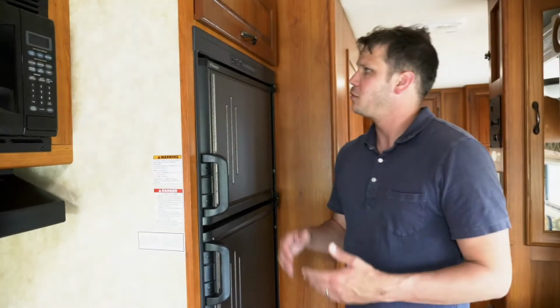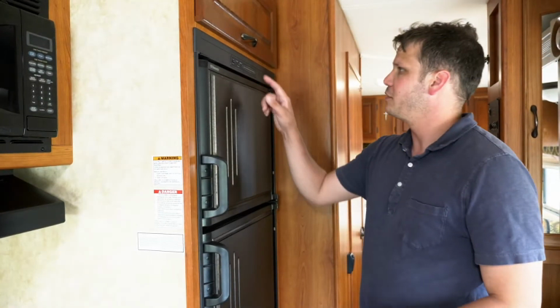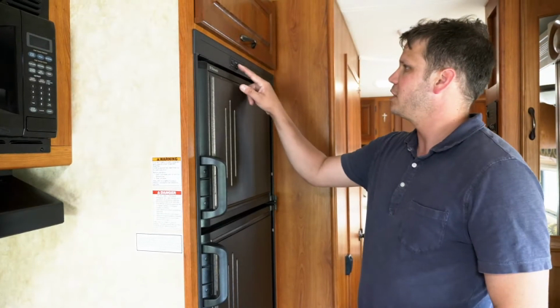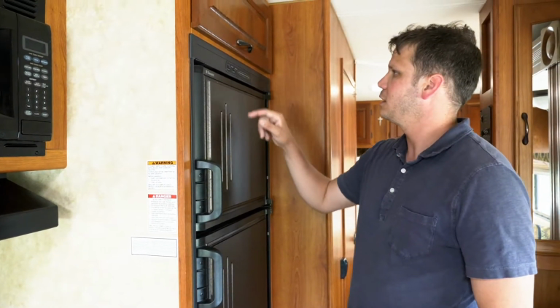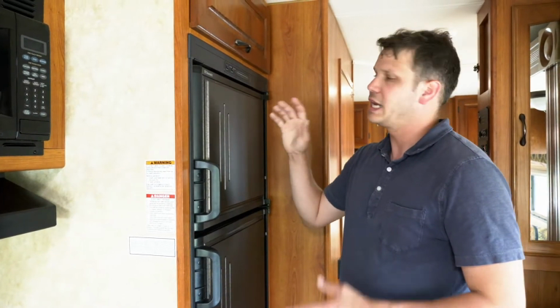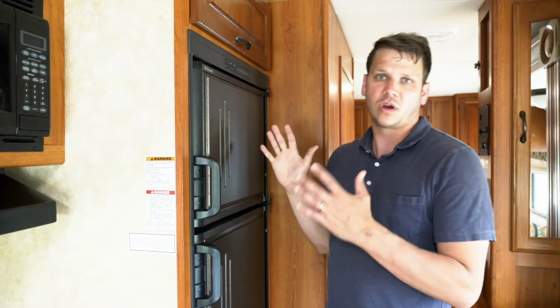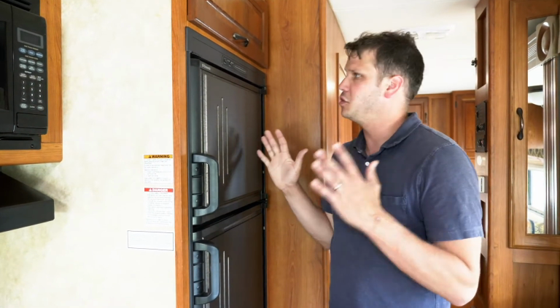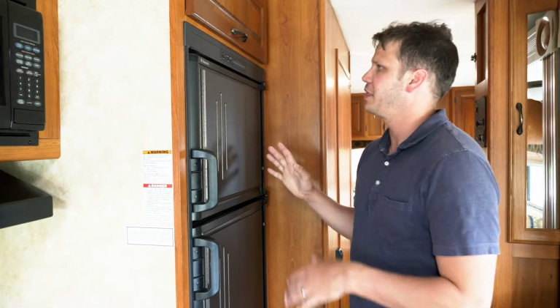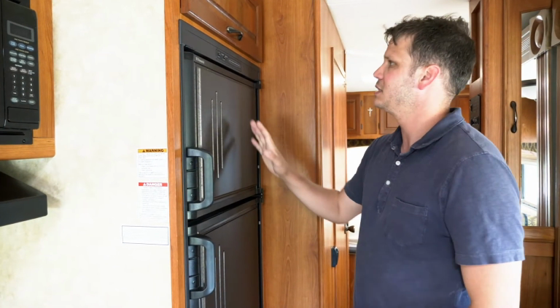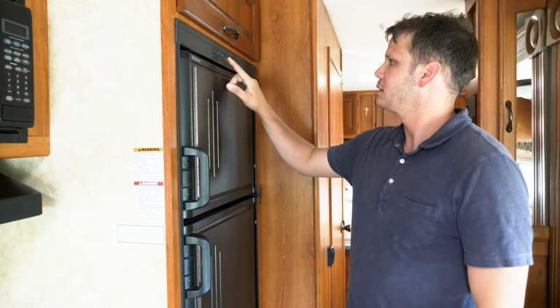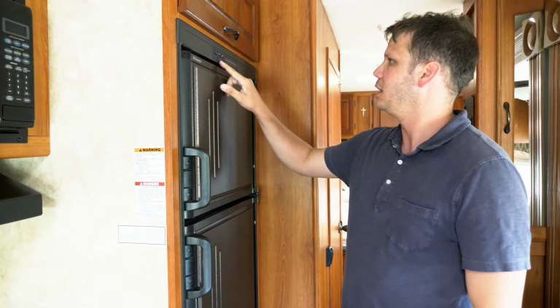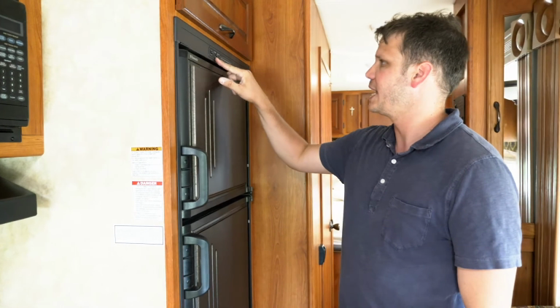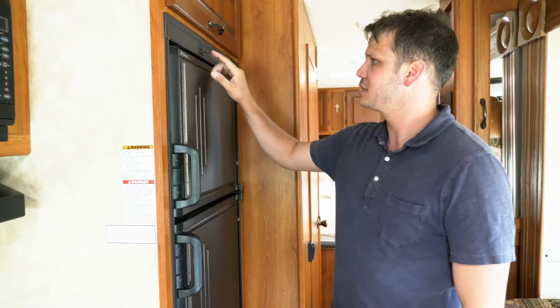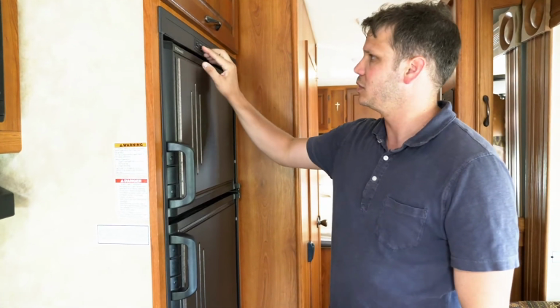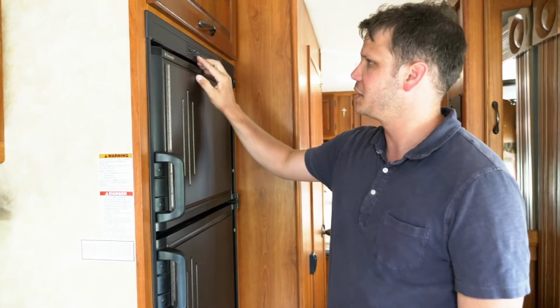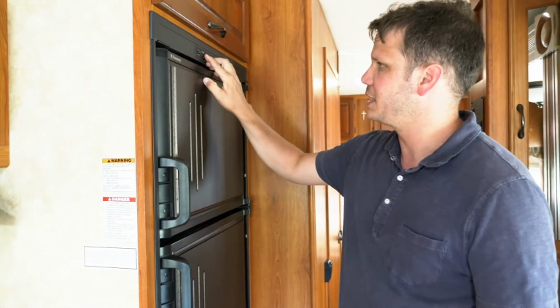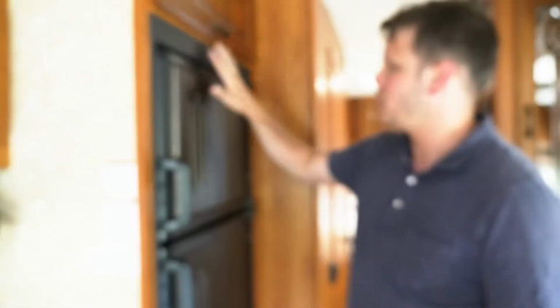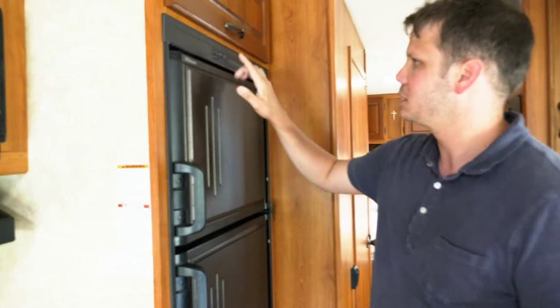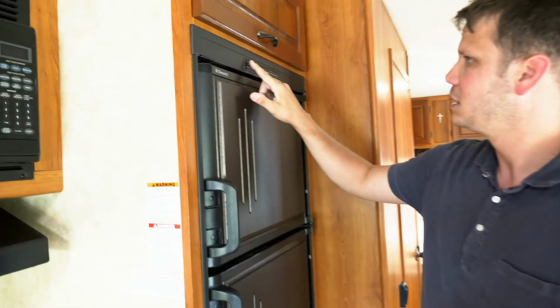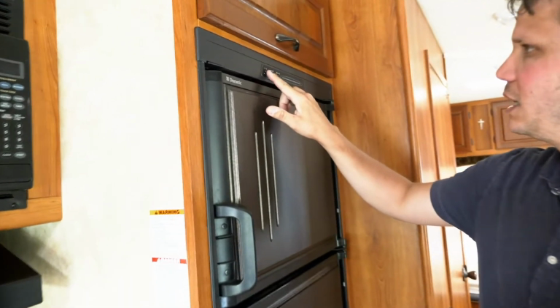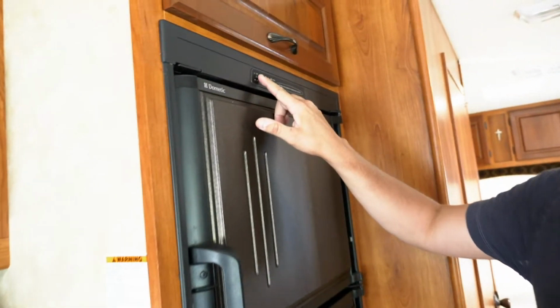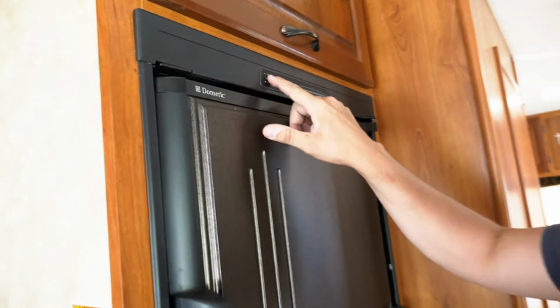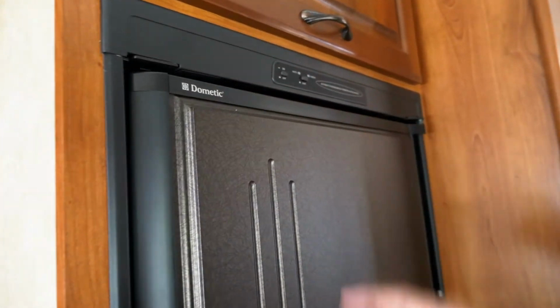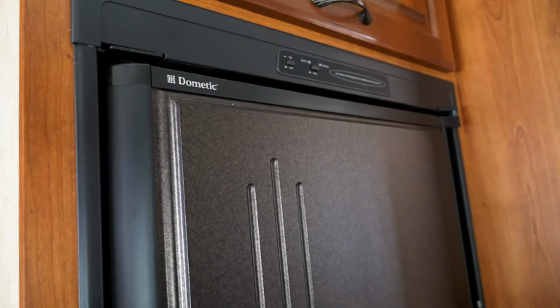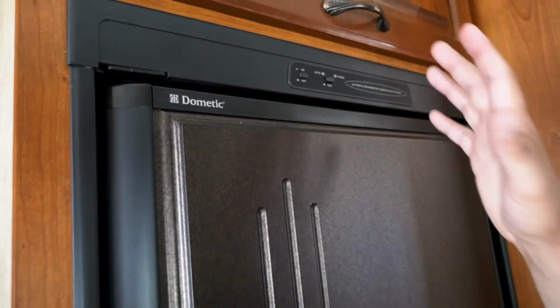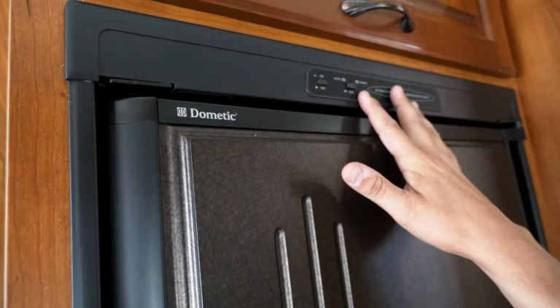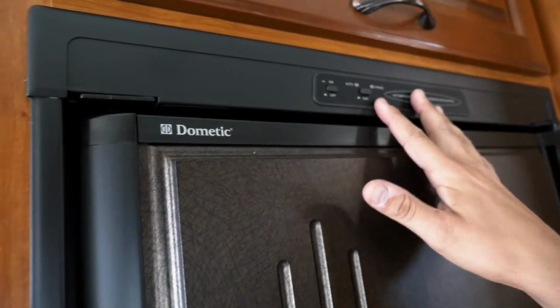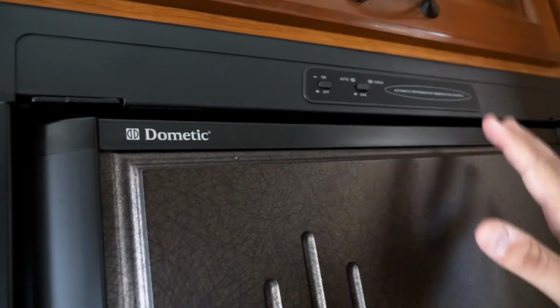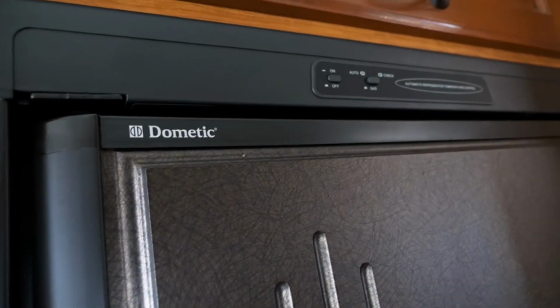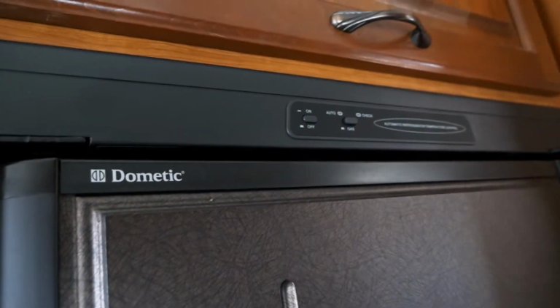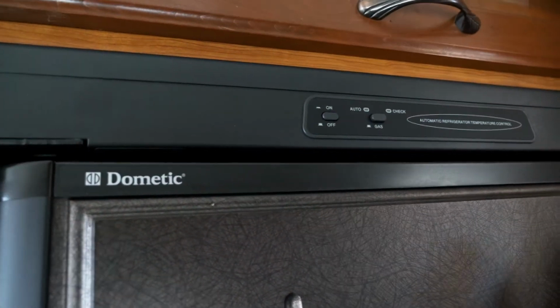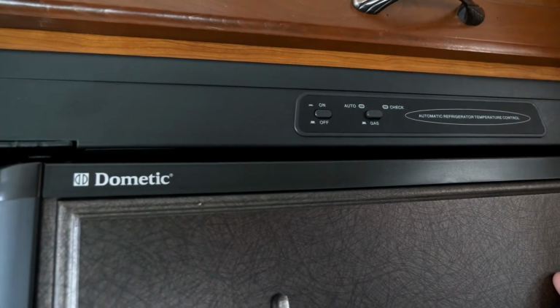For the refrigerator, it can run on two different things. Gas, which is when this button is out, and then you also have to turn it on. So right now this is running off of gas.